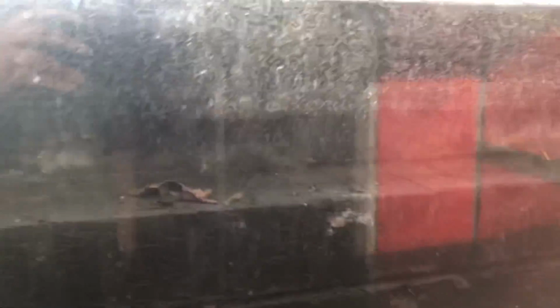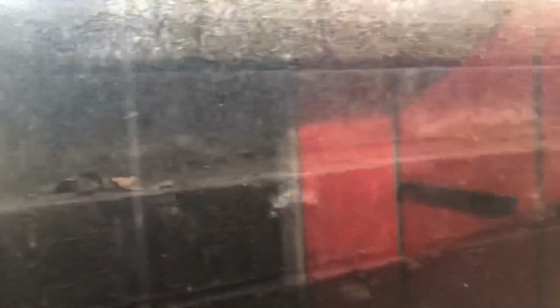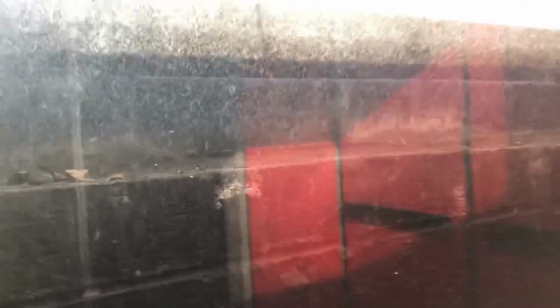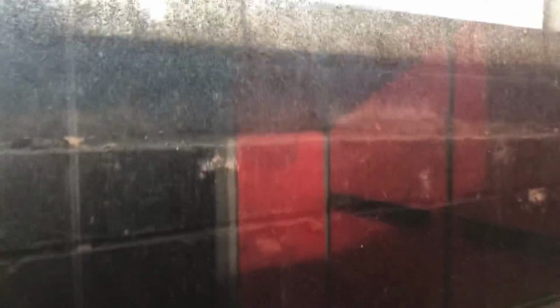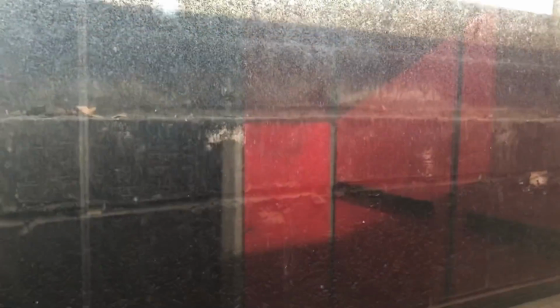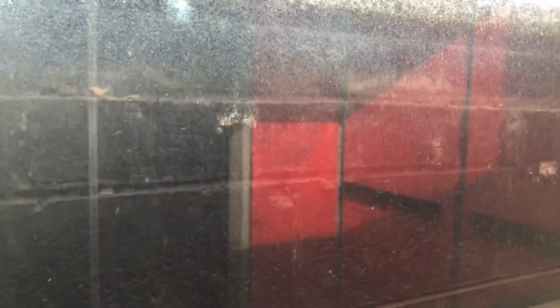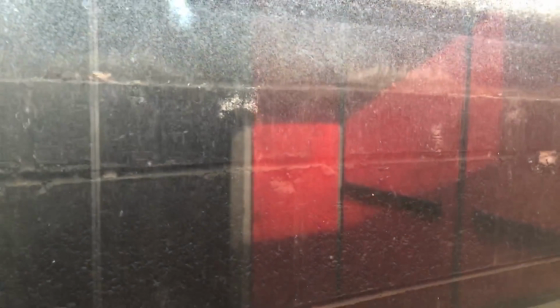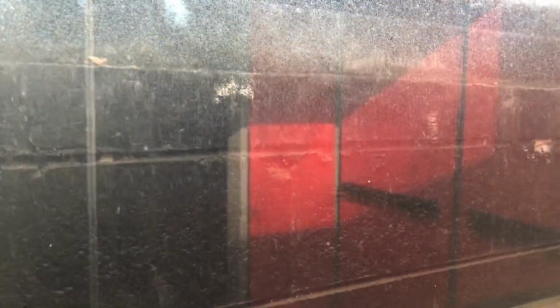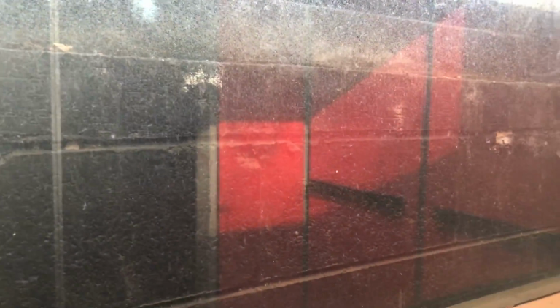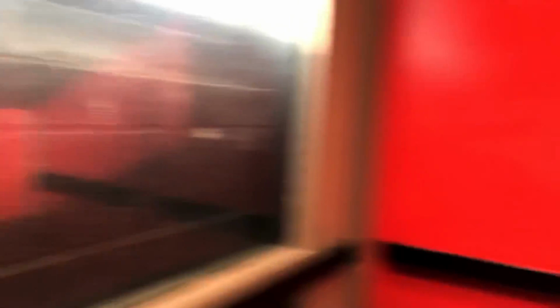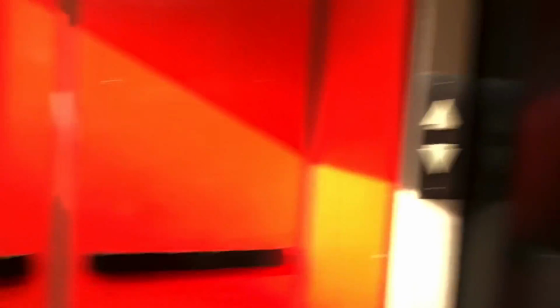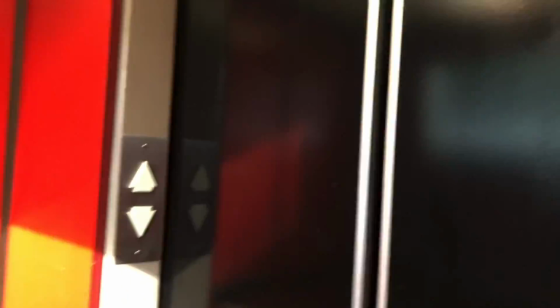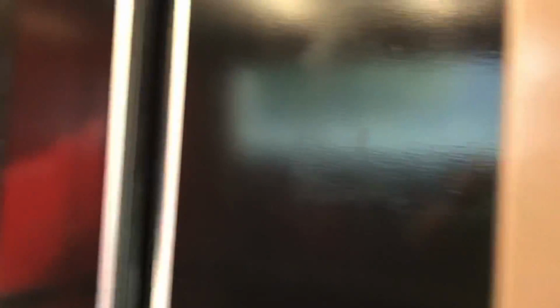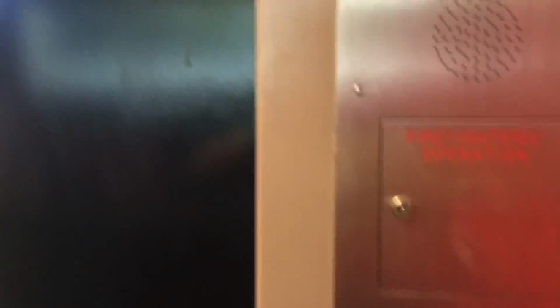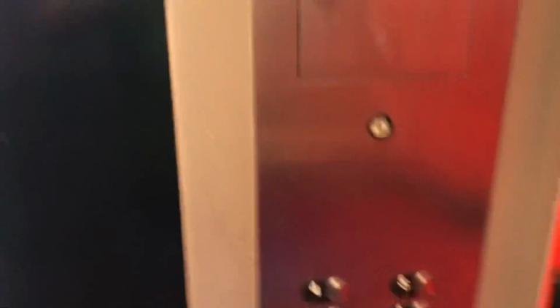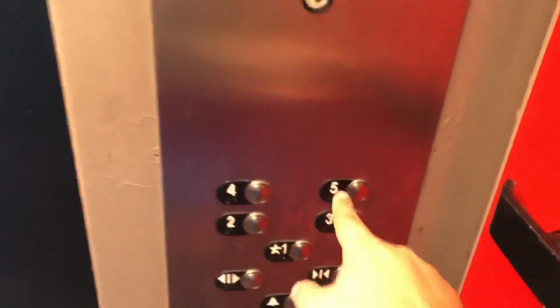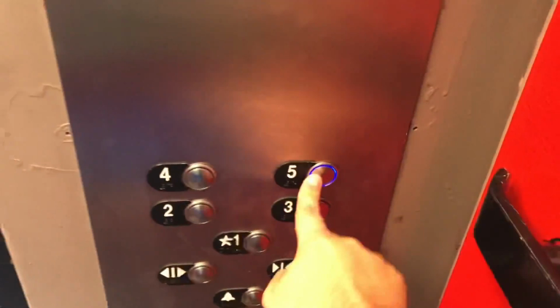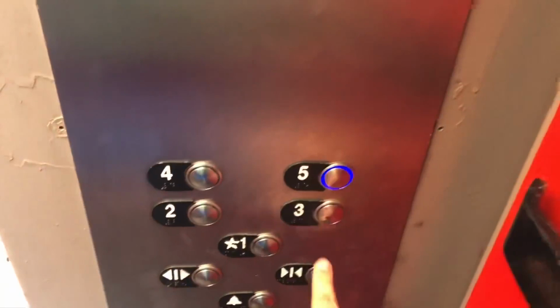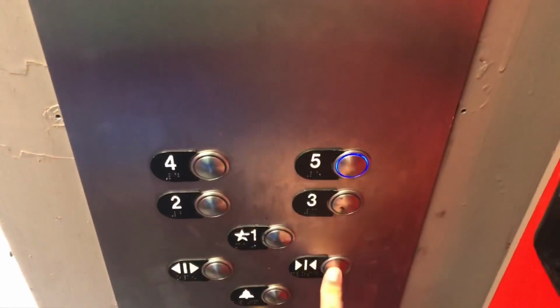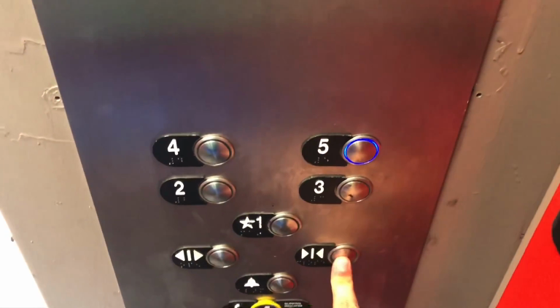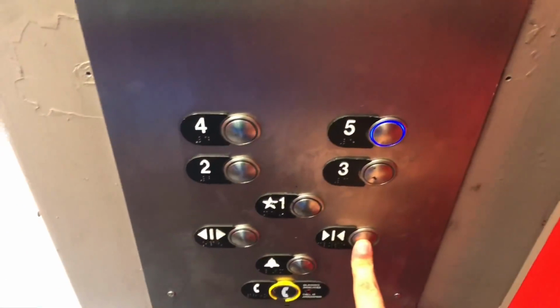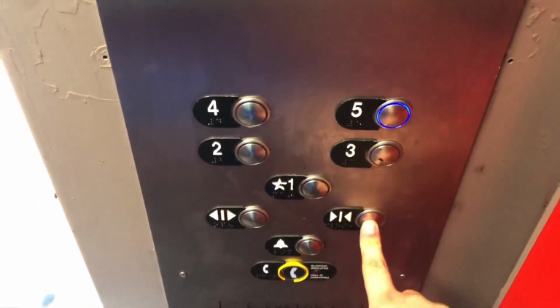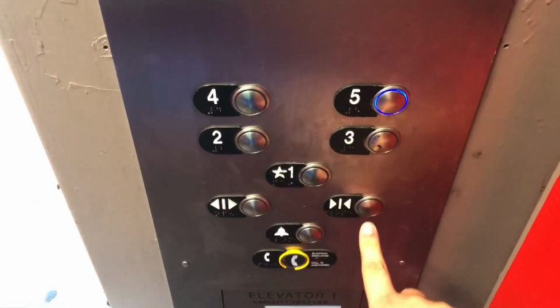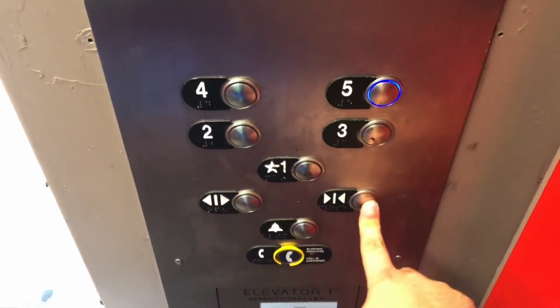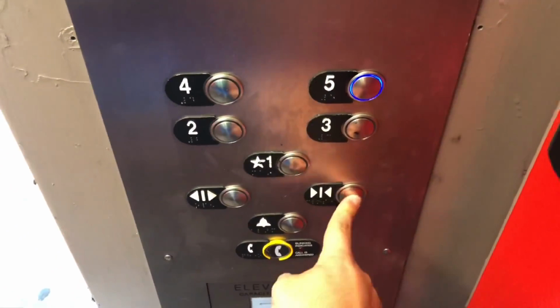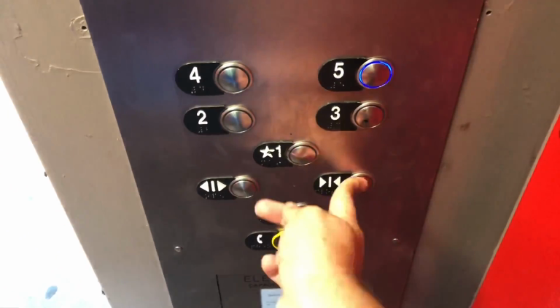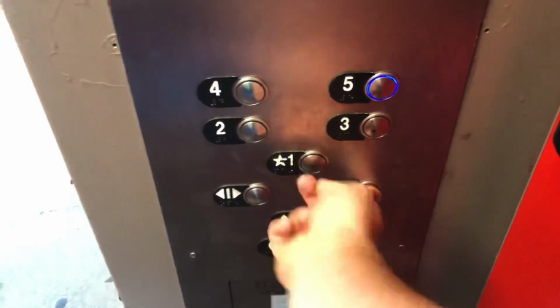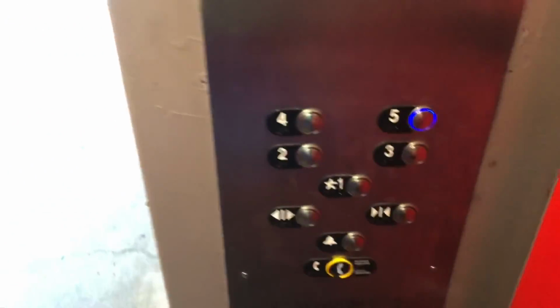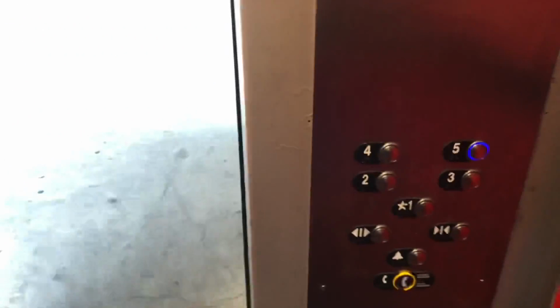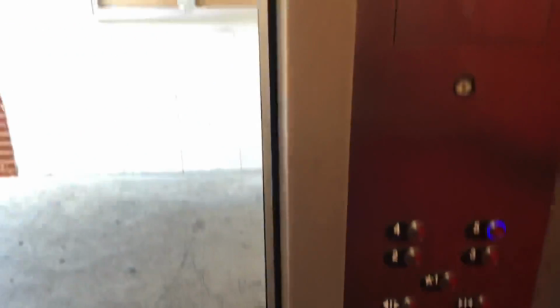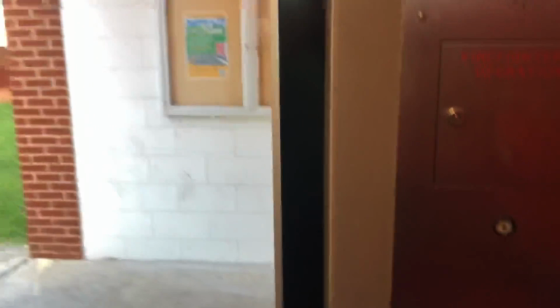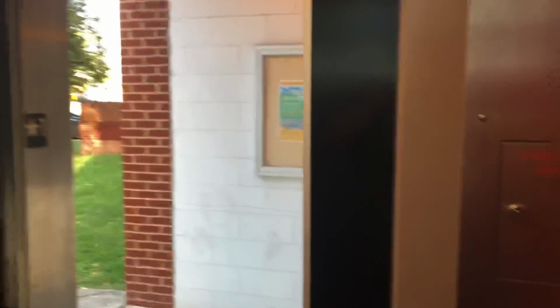Here we are. Now we'll take one more ride up to five. The door close button does not work.